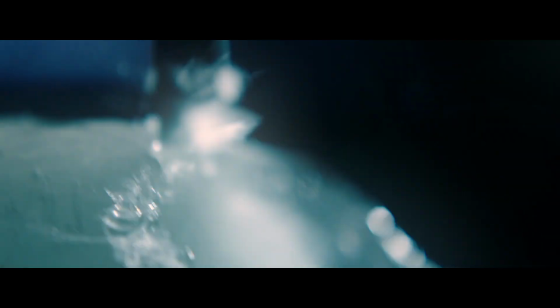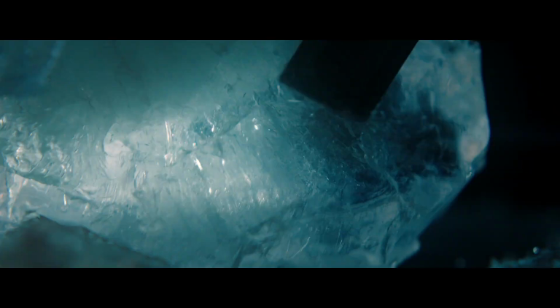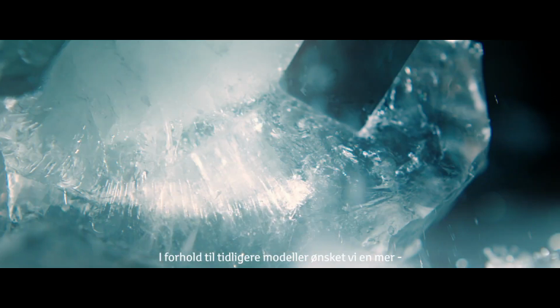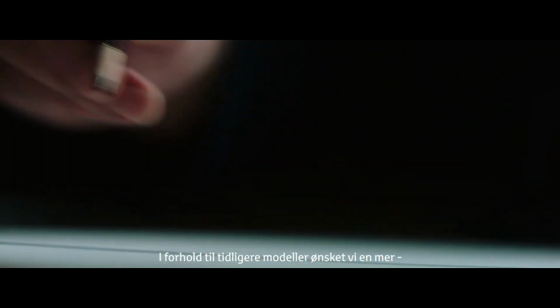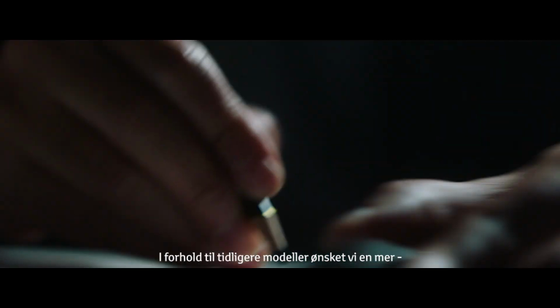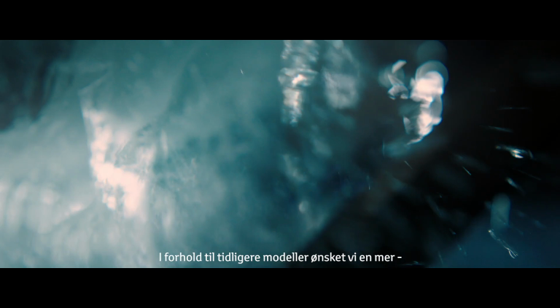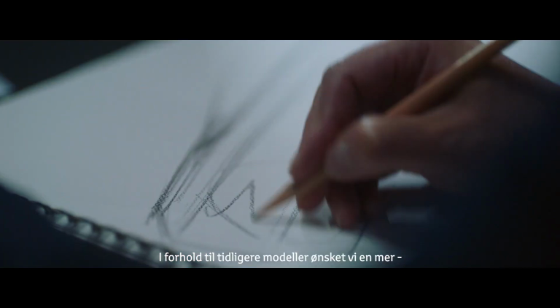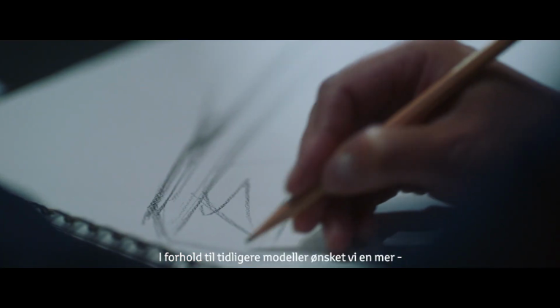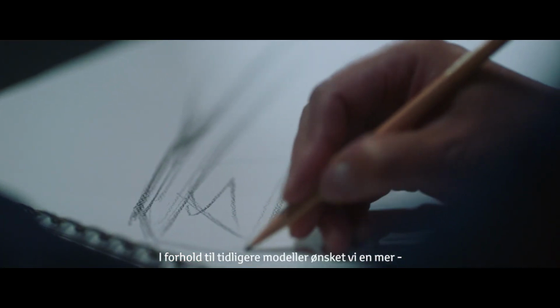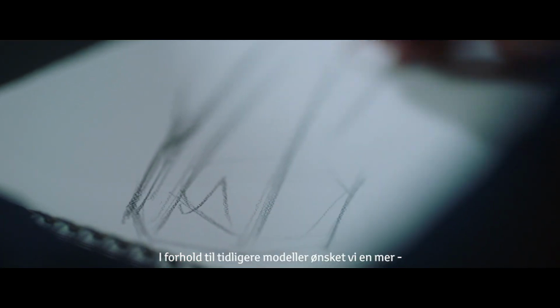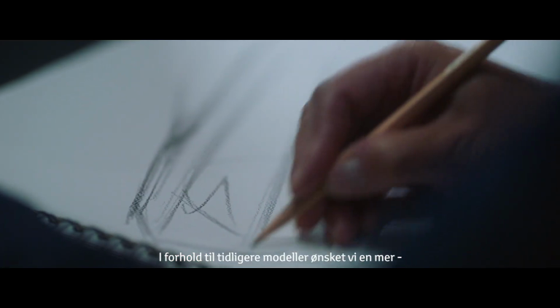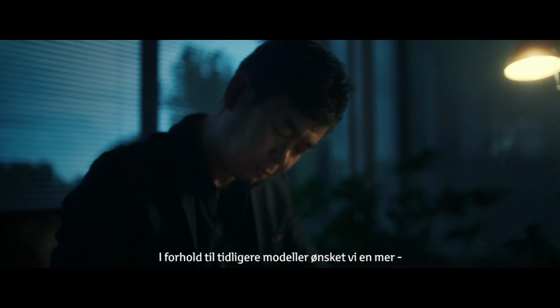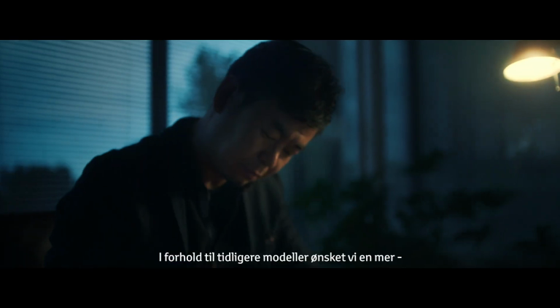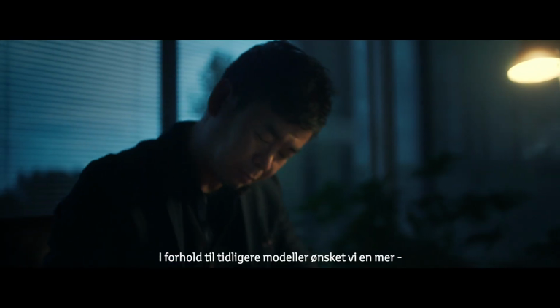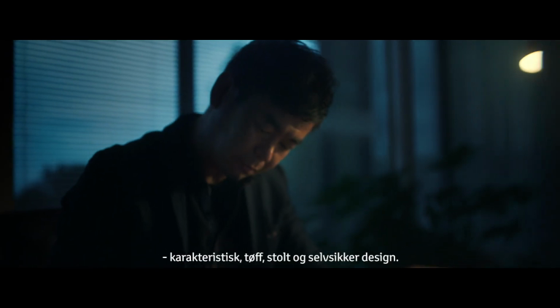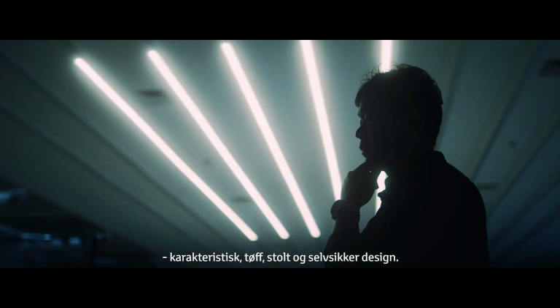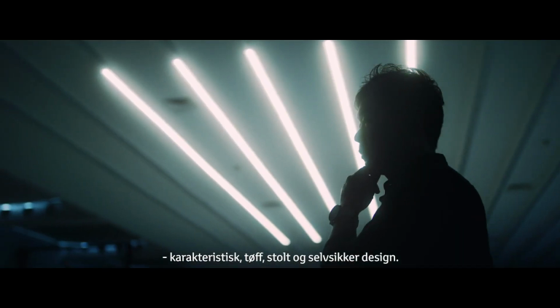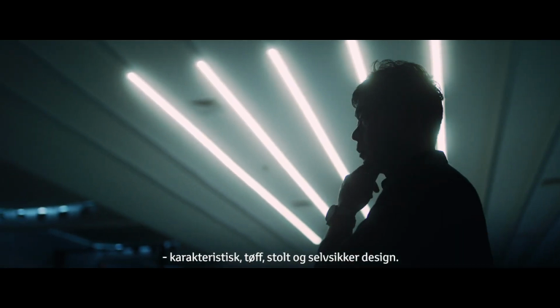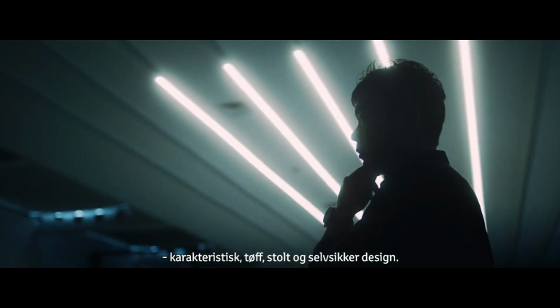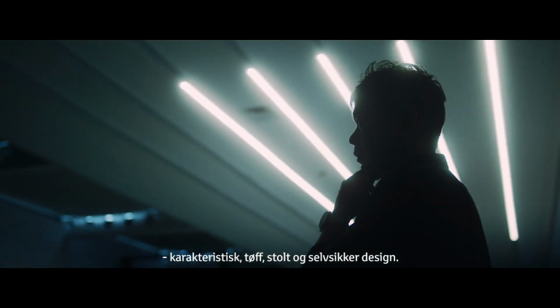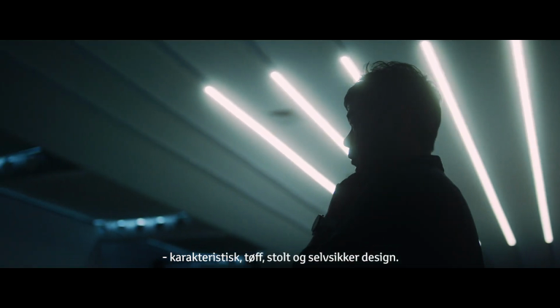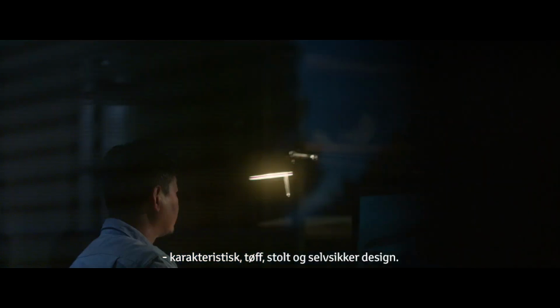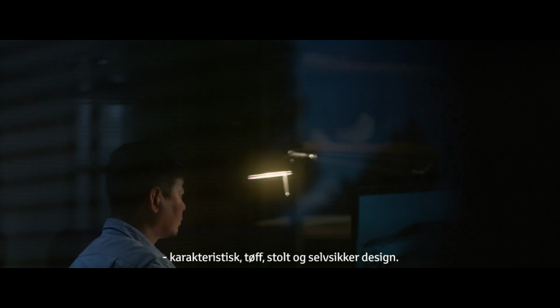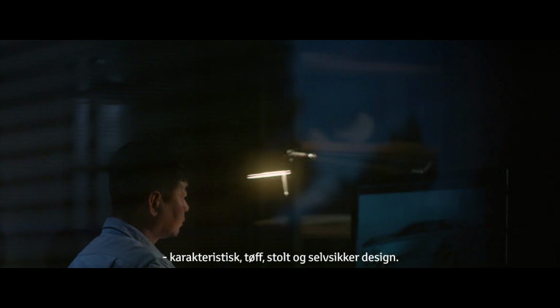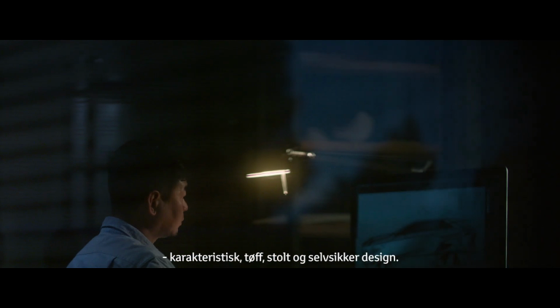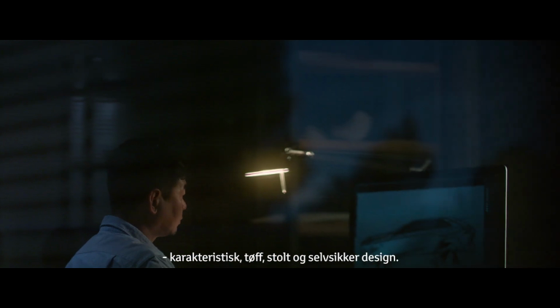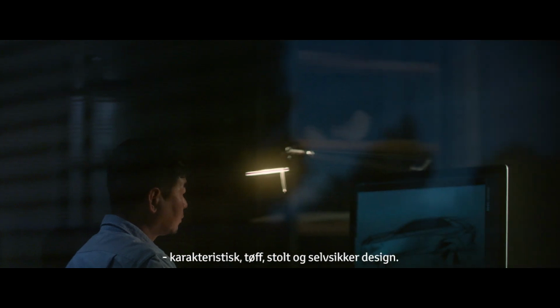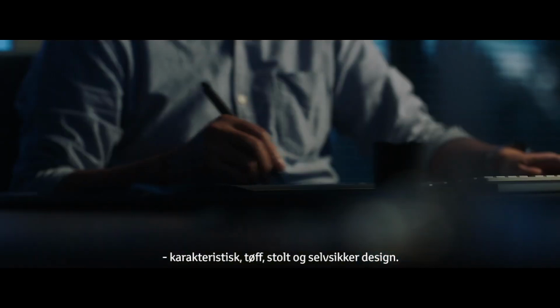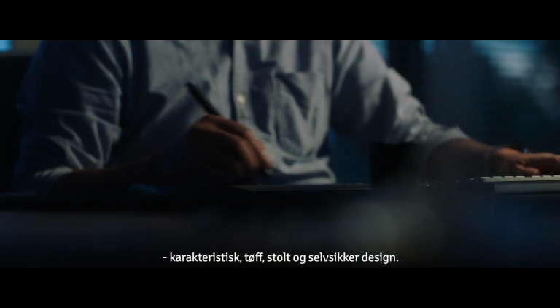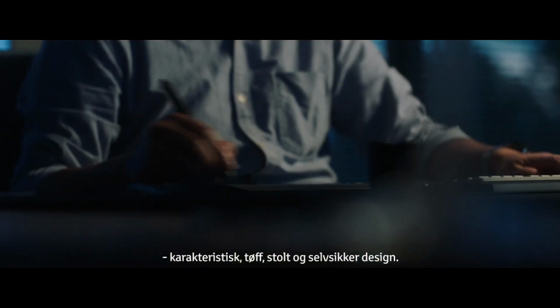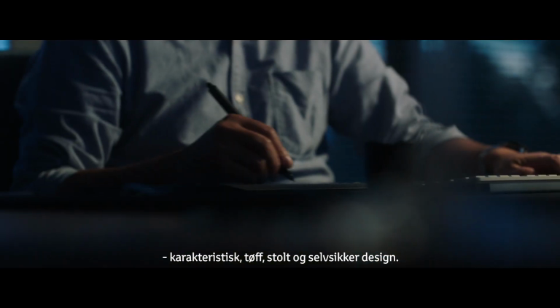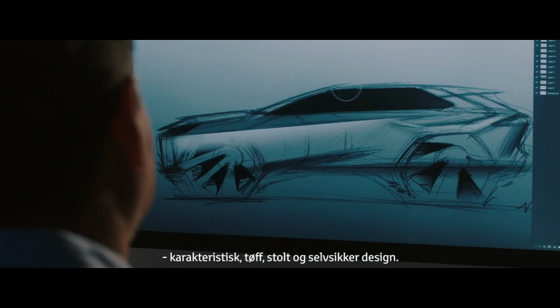Compared to previous models, we wanted to create a more characteristic, tough, proud, and confident design.